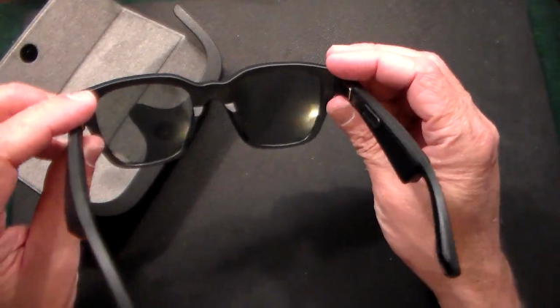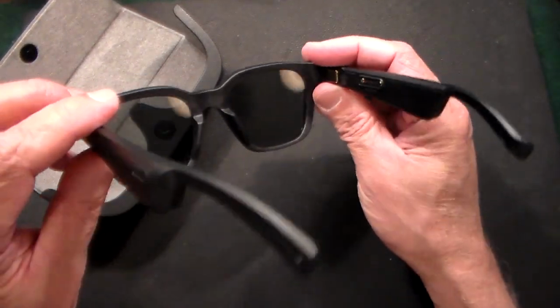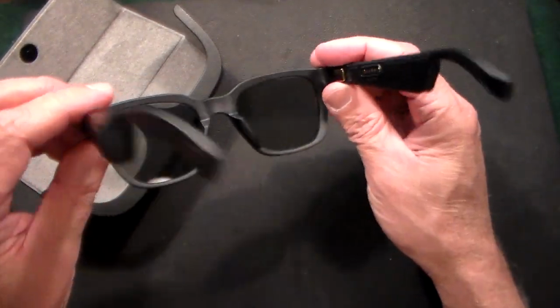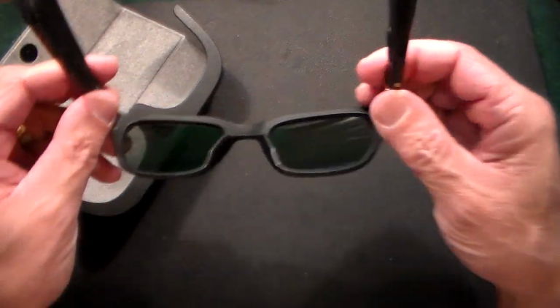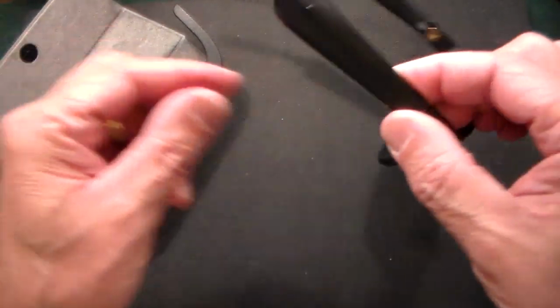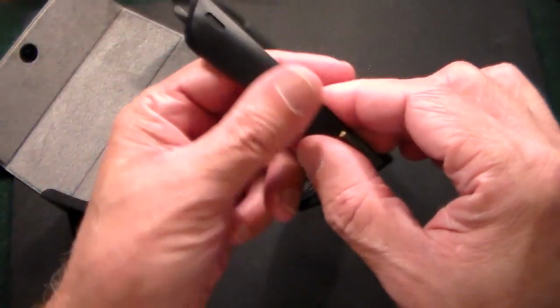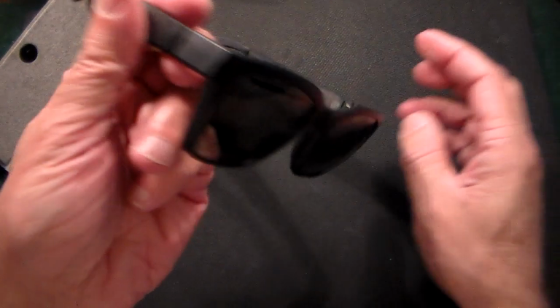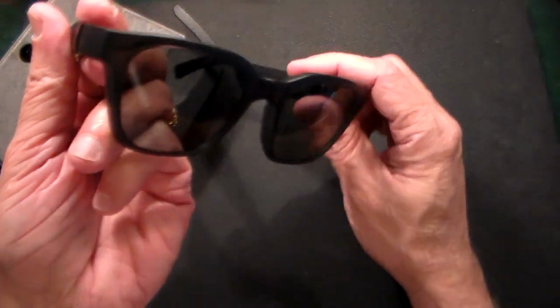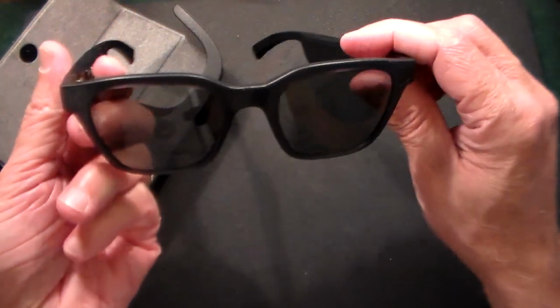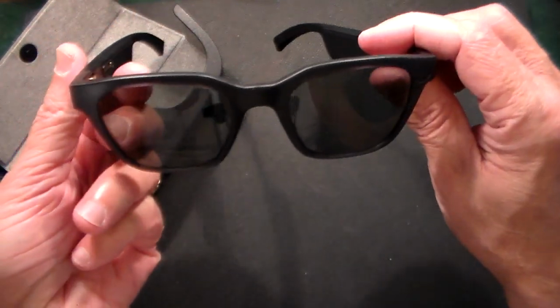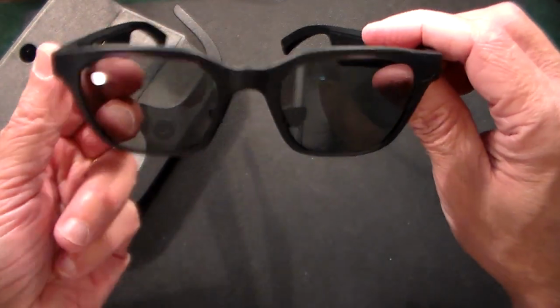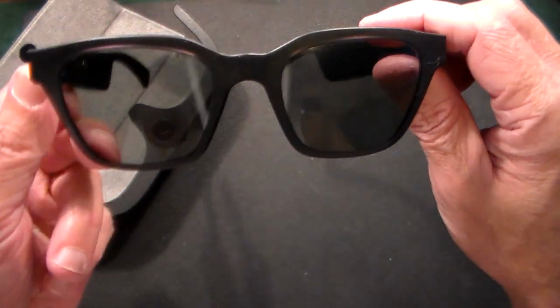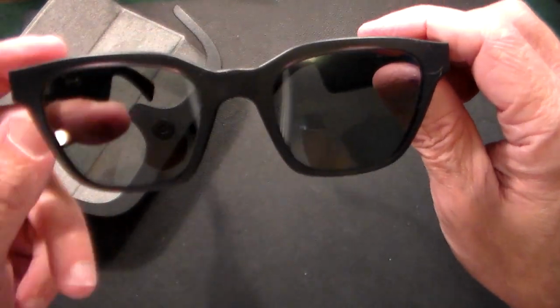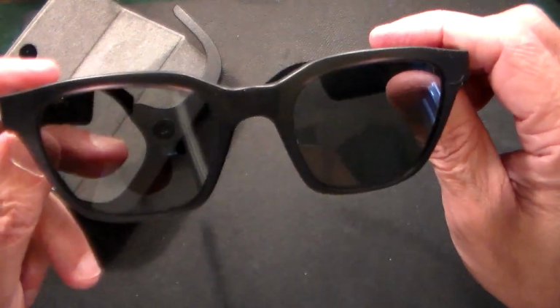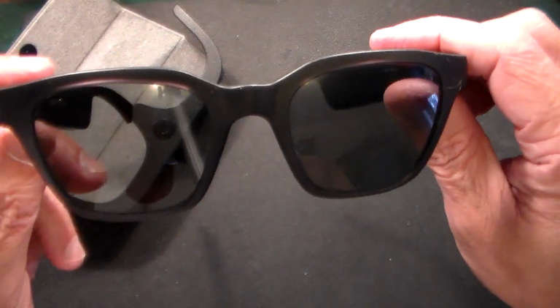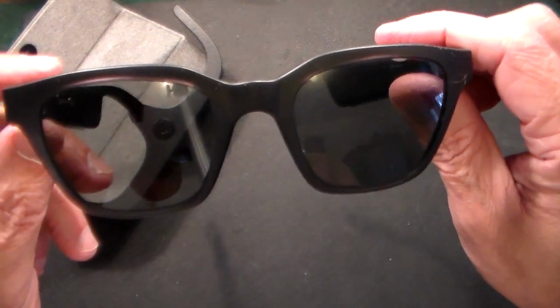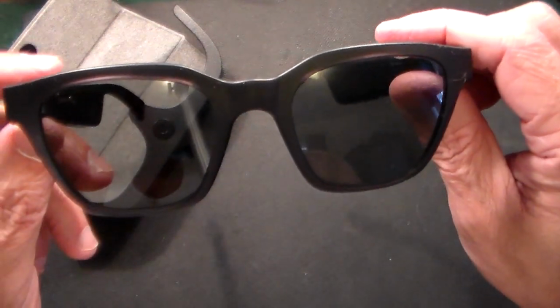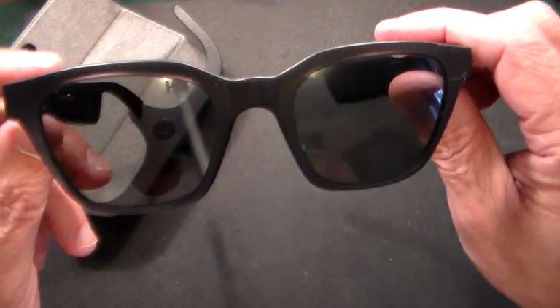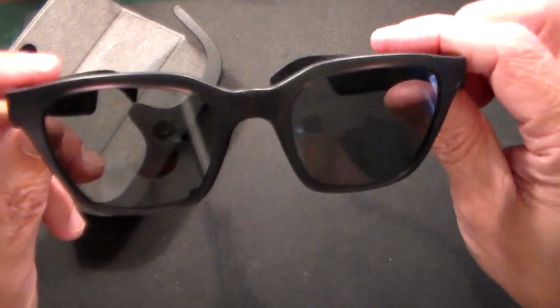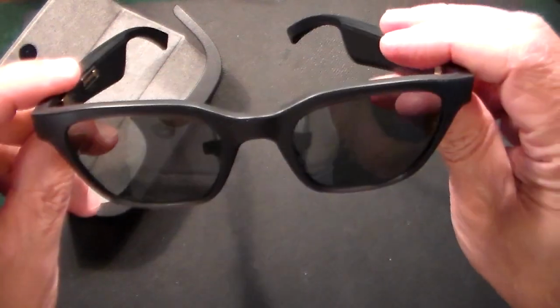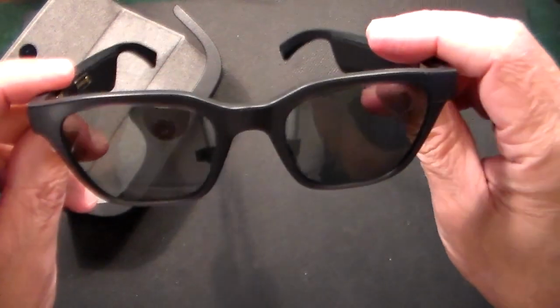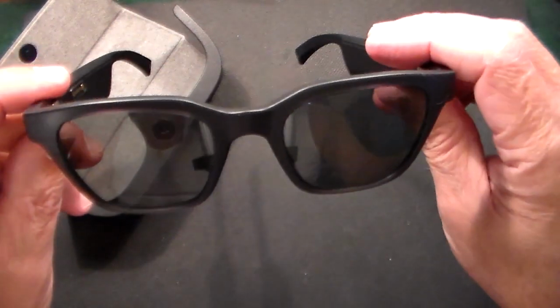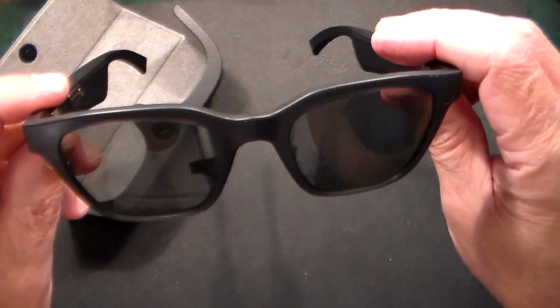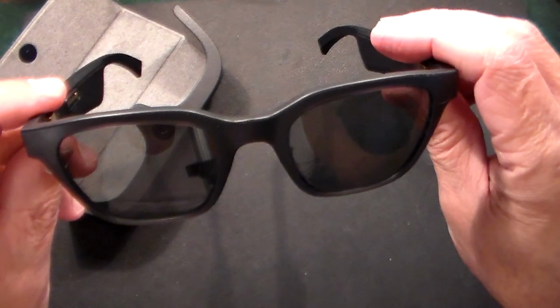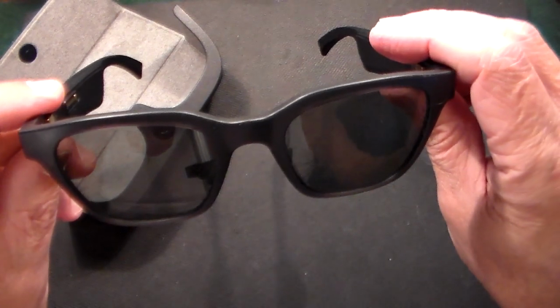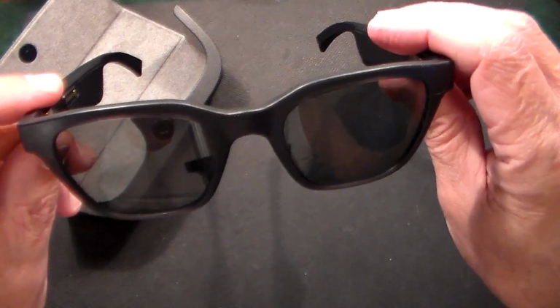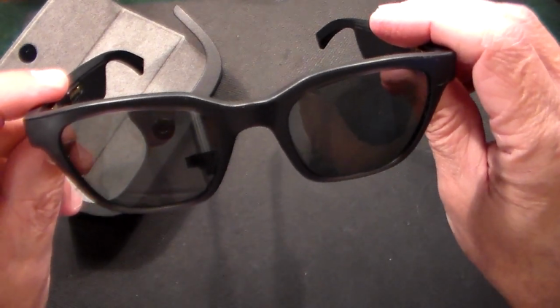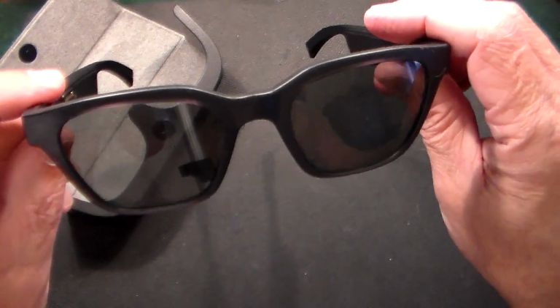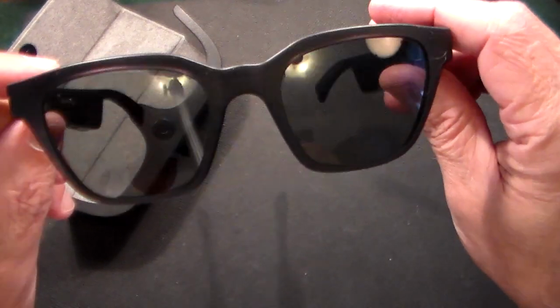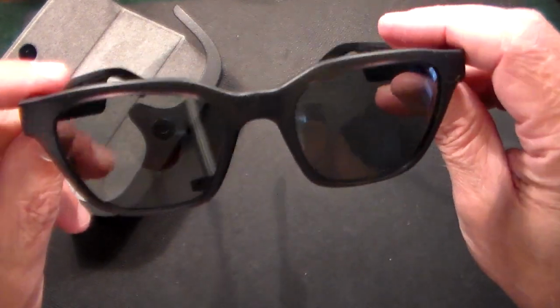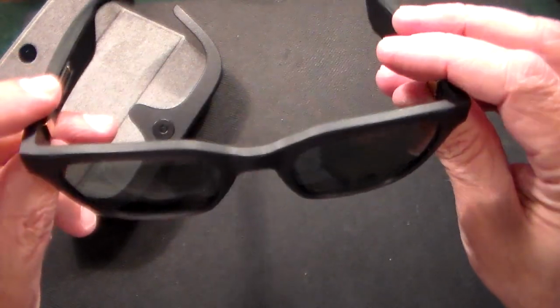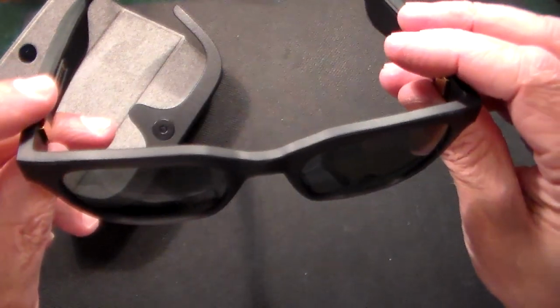This is a men's style right here. This is what they call the Alto, and then they have another style called the Rondo, which is a women's style.